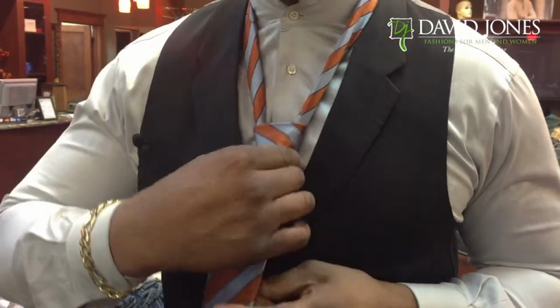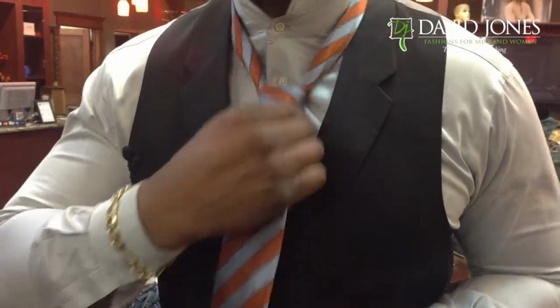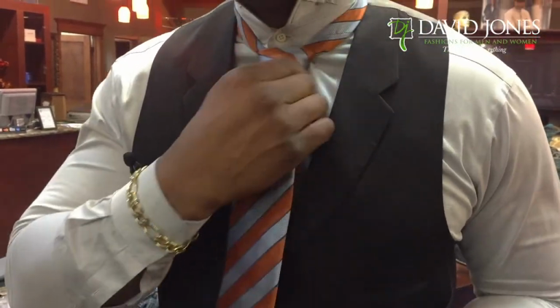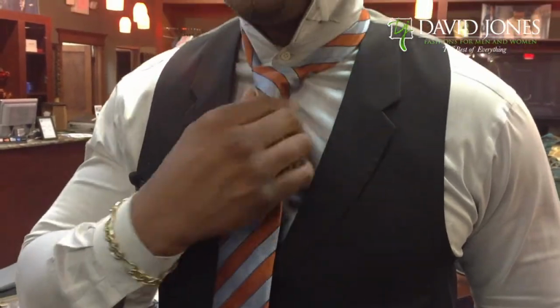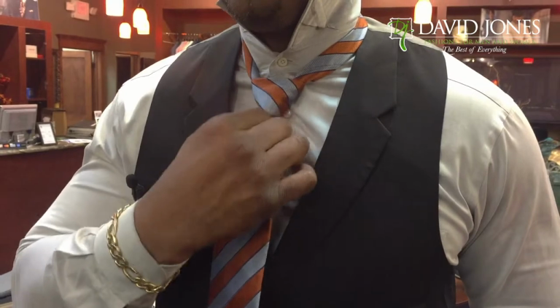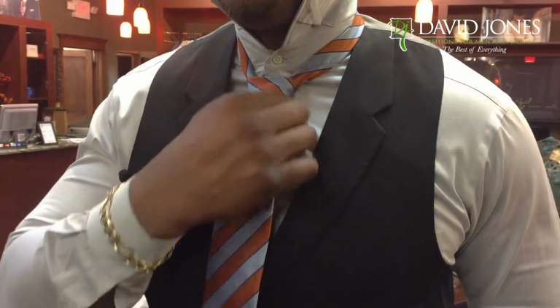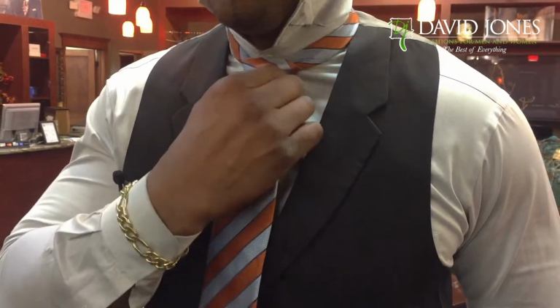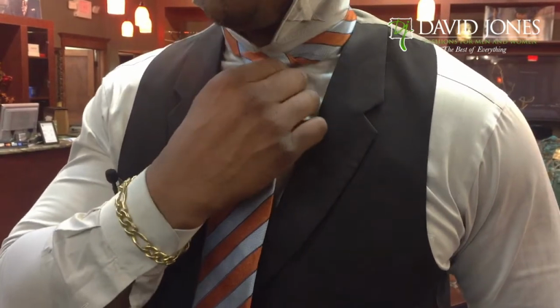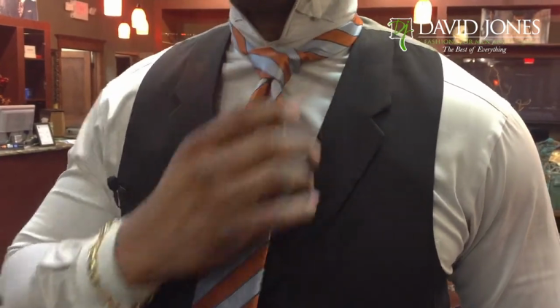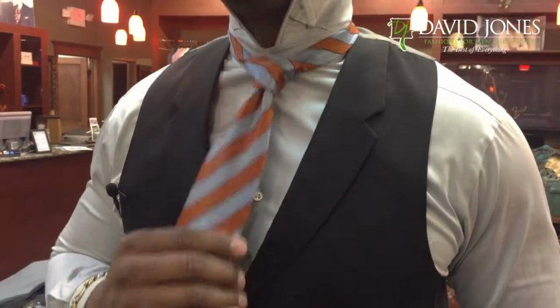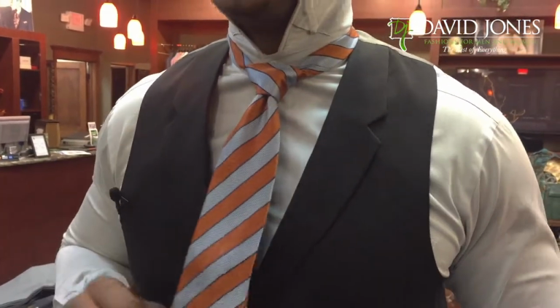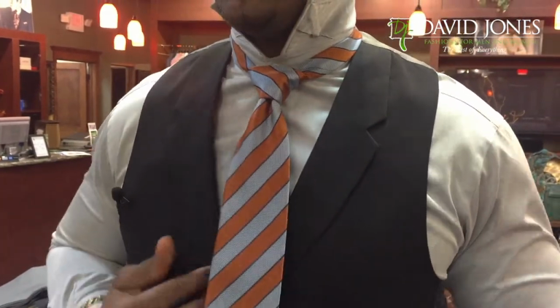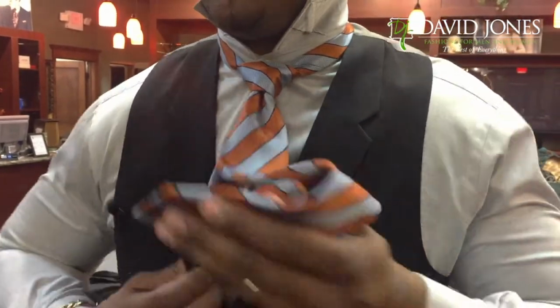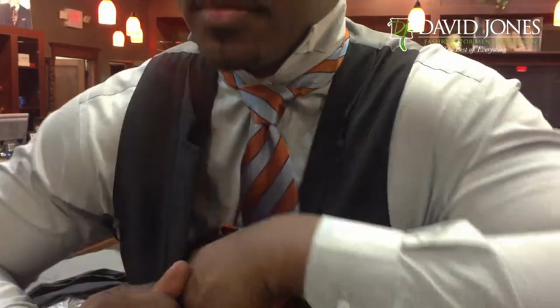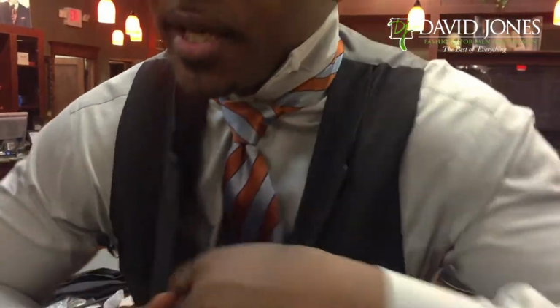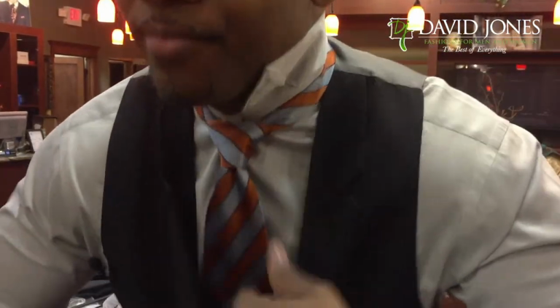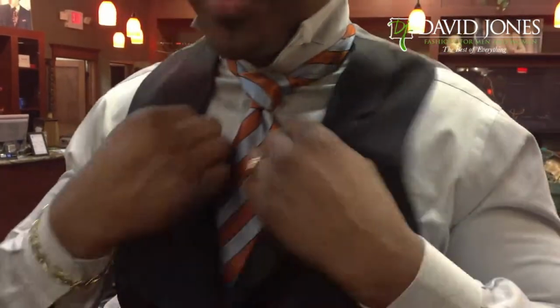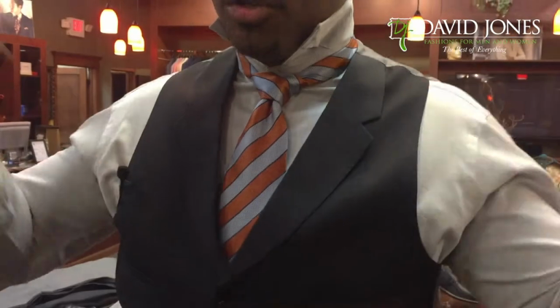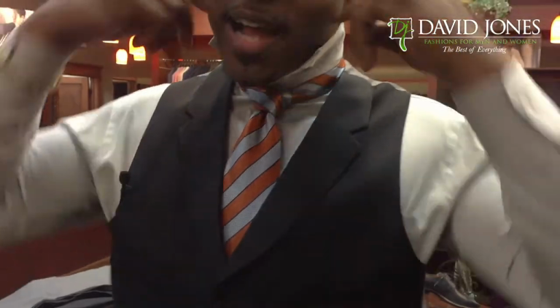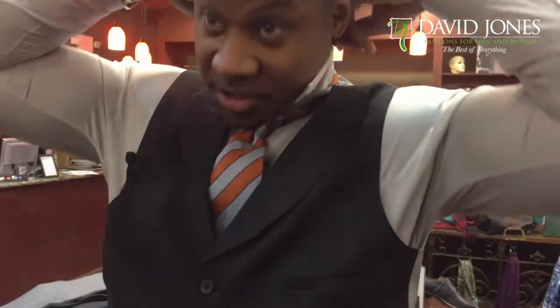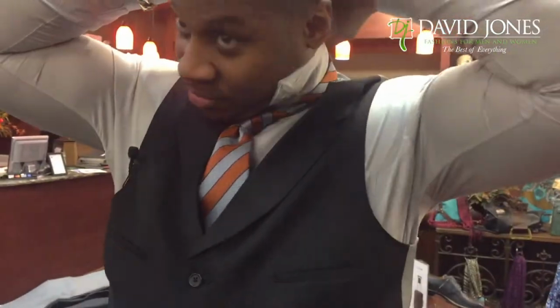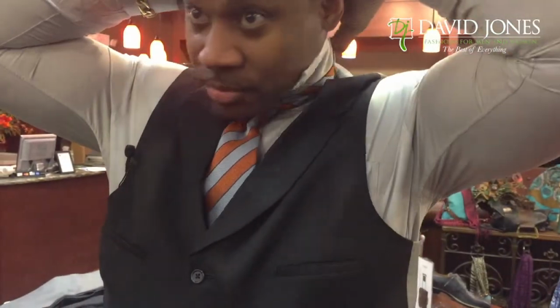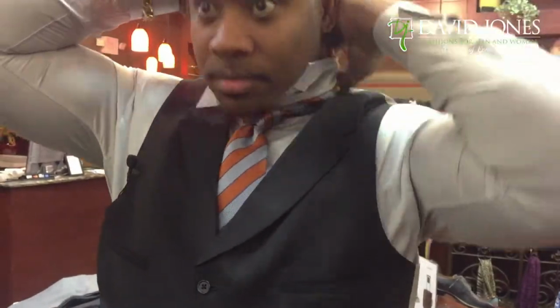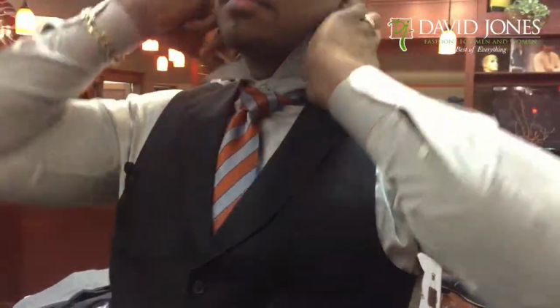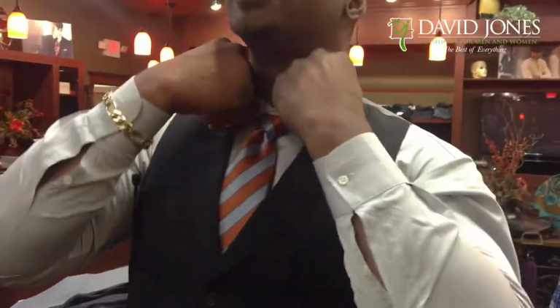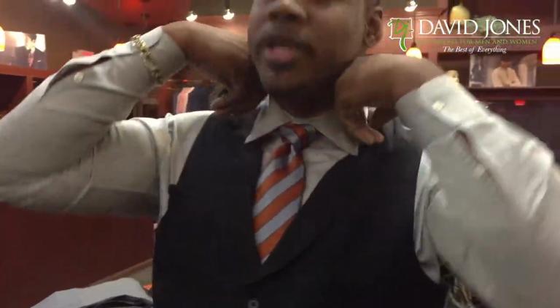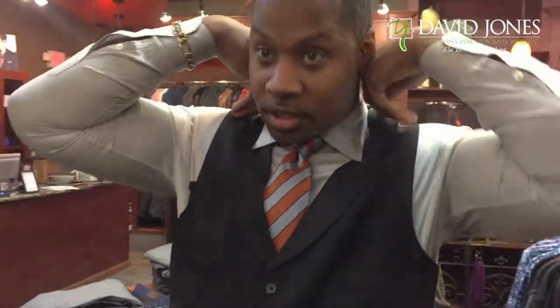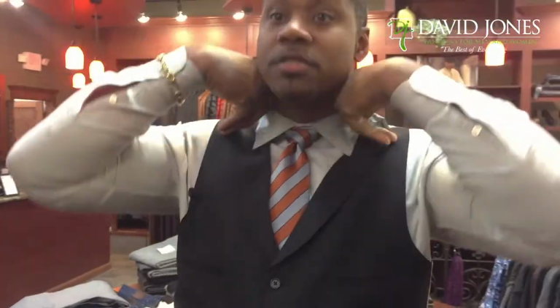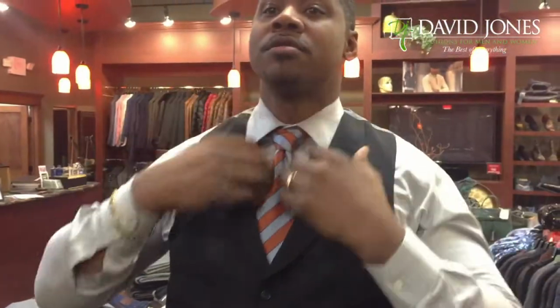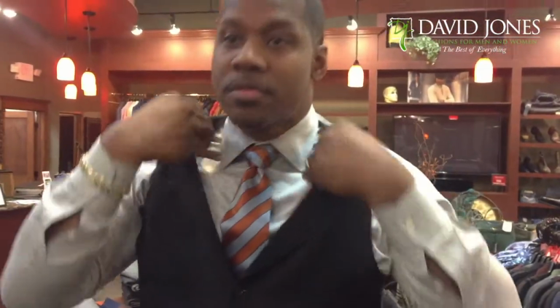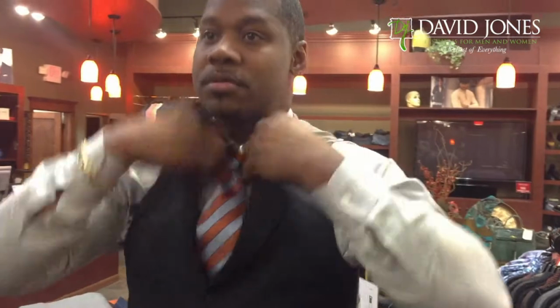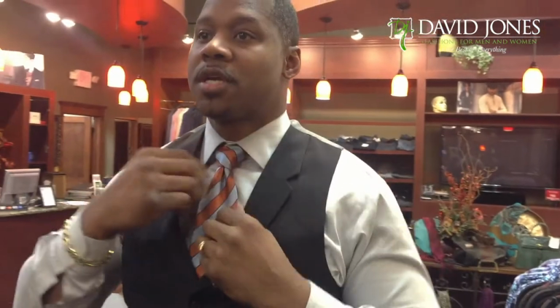Next, tighten as desired, right up on the neck. Tuck it in. Drop the collars. And we are good to go.